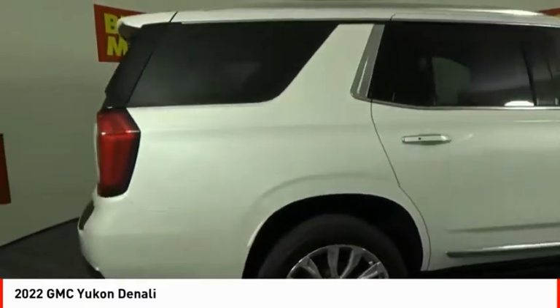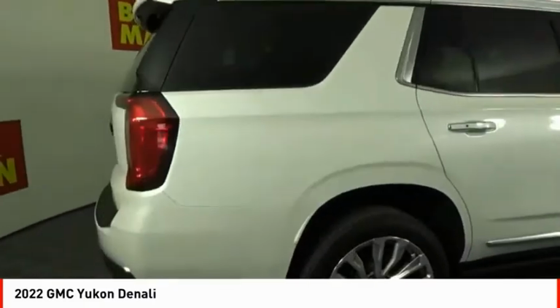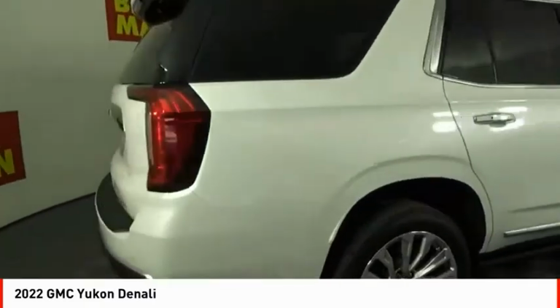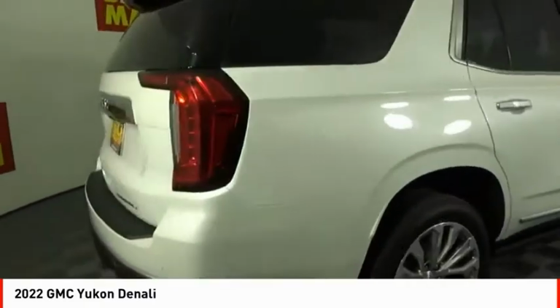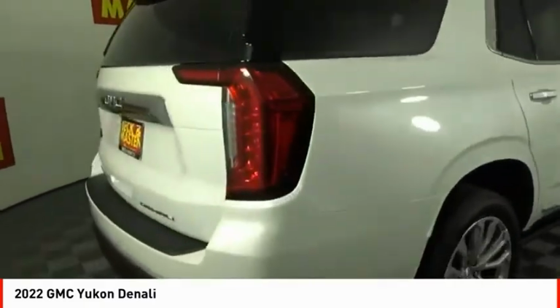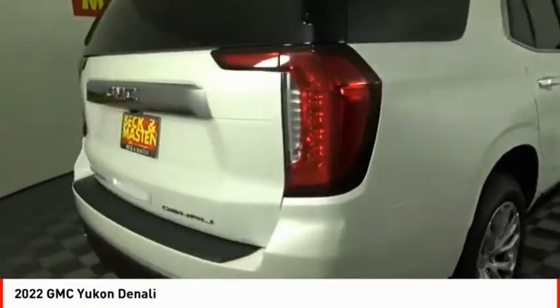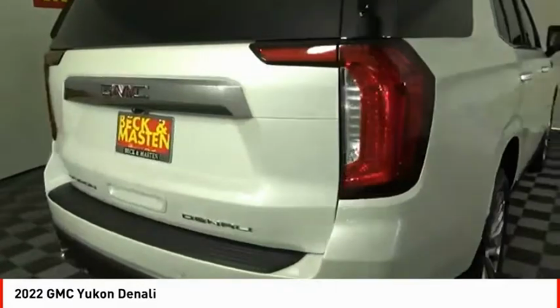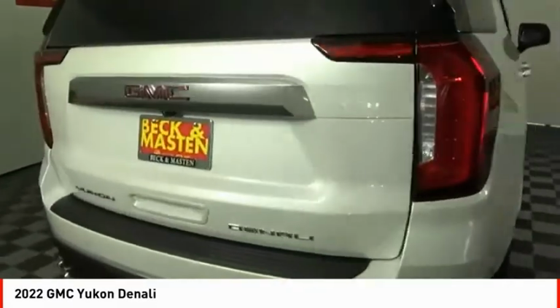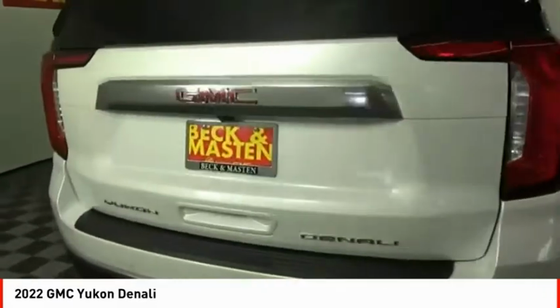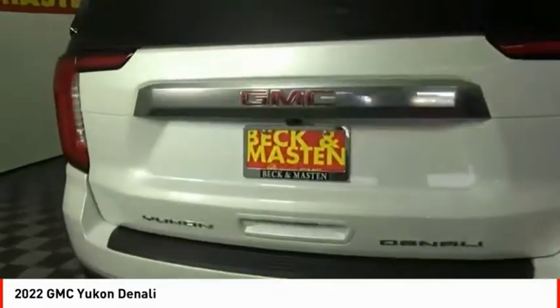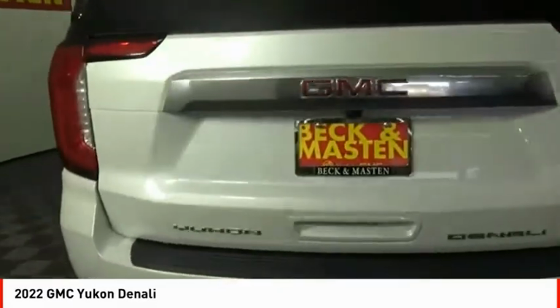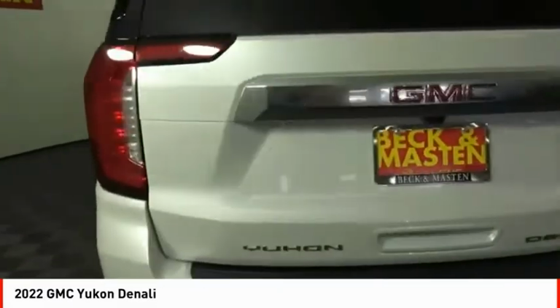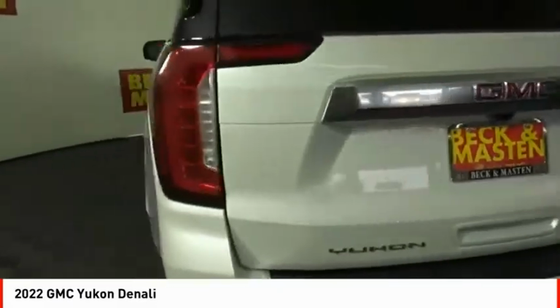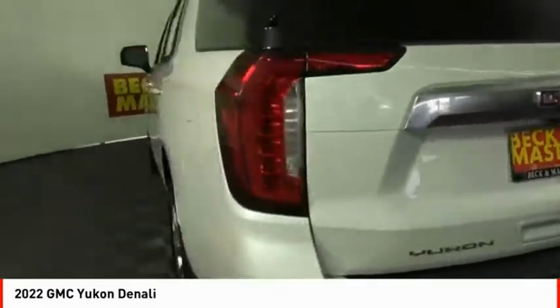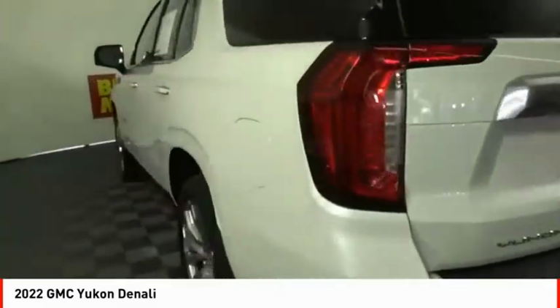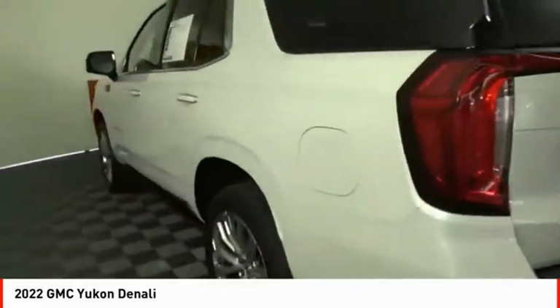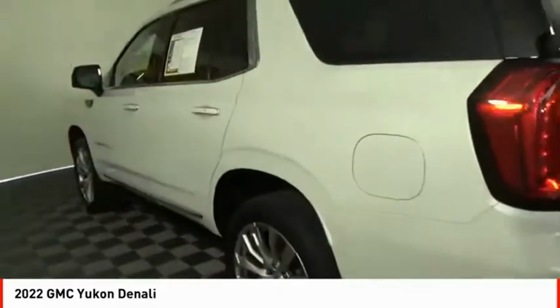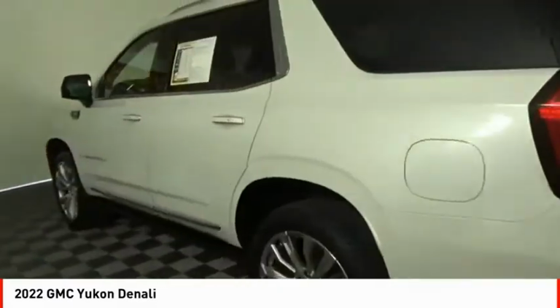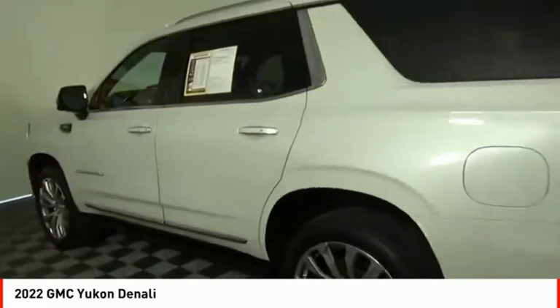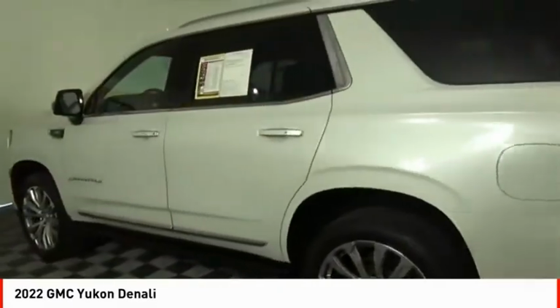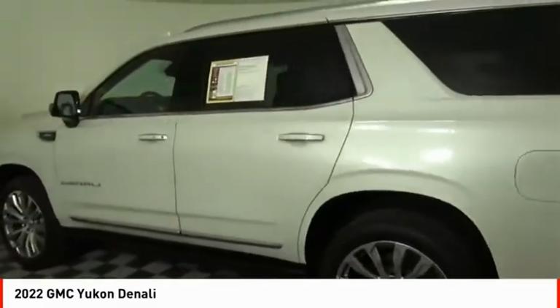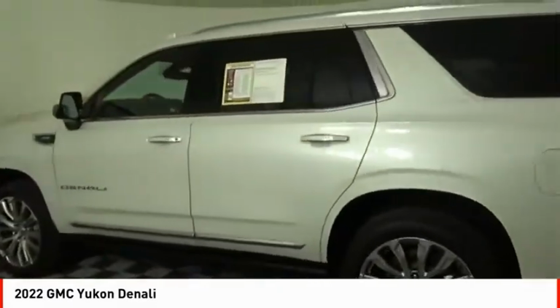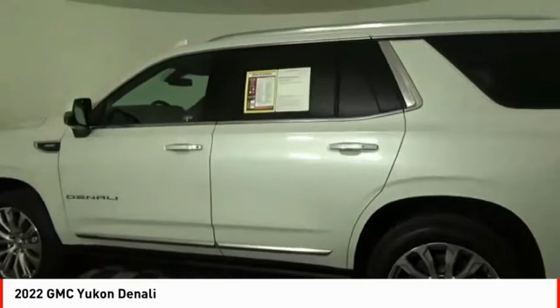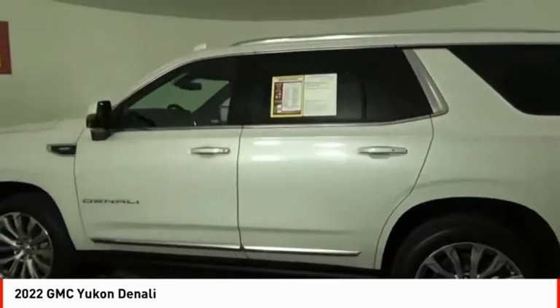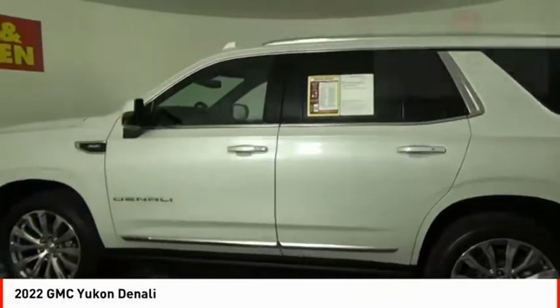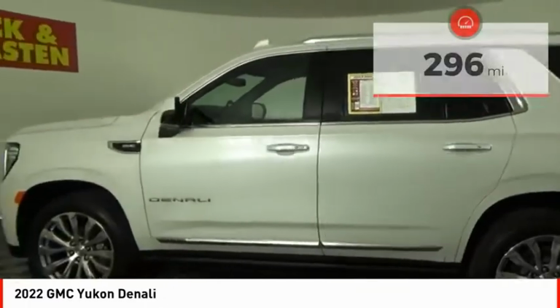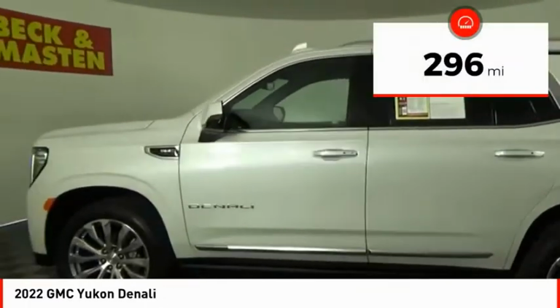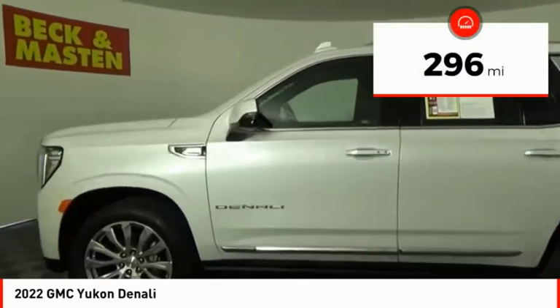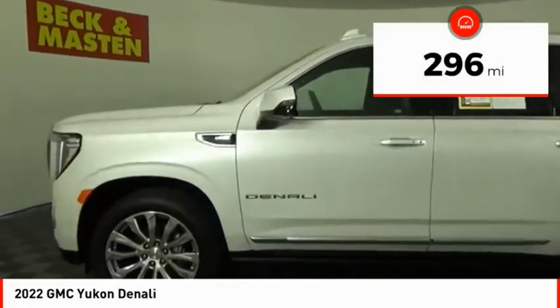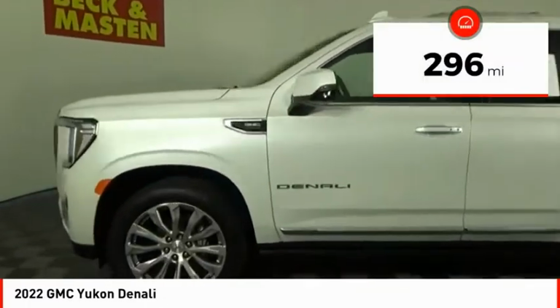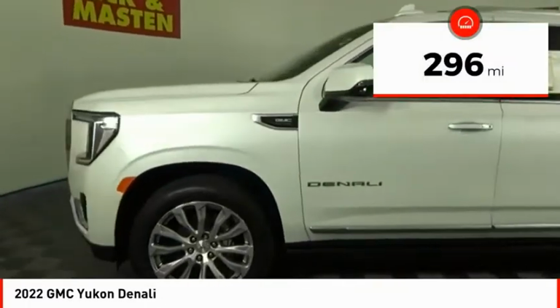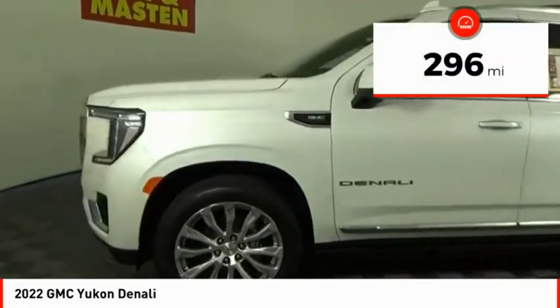Boasting a Vortec 5.3 liter V8 with active fuel management and flex fuel, Yukon is agile and capable. This vehicle has less than 300 miles.